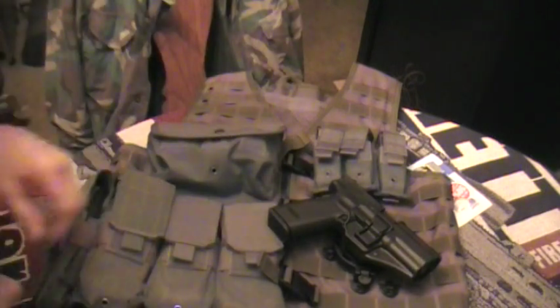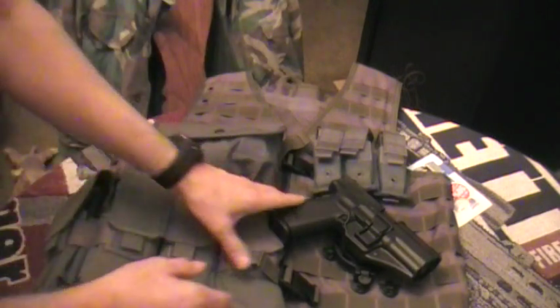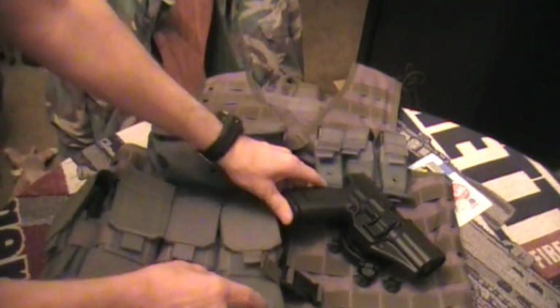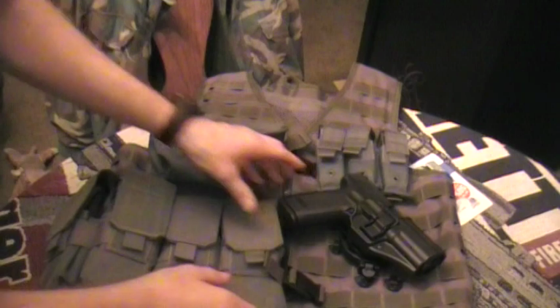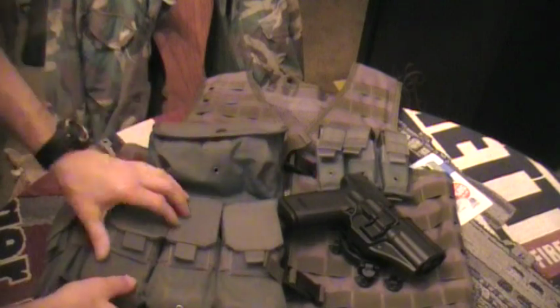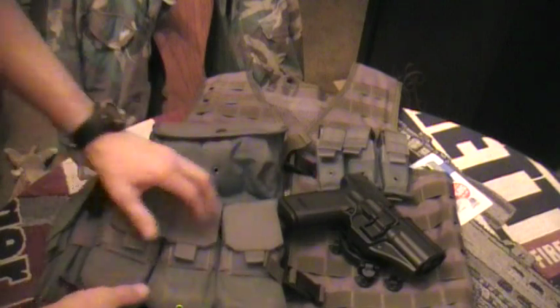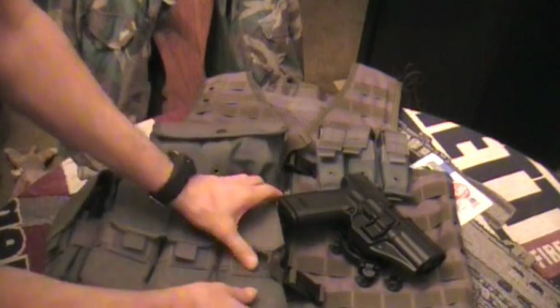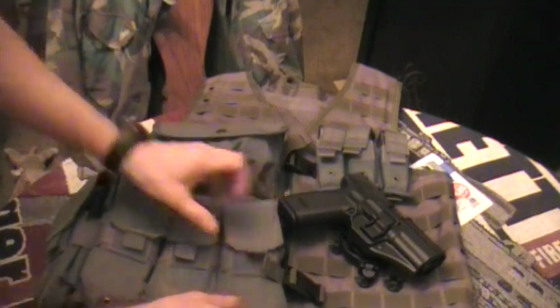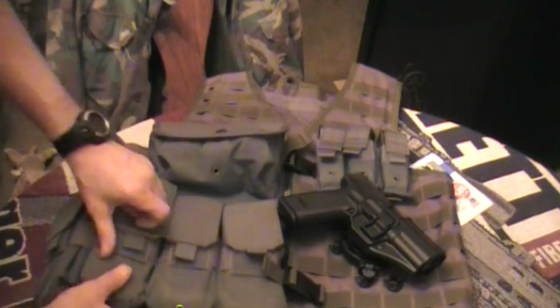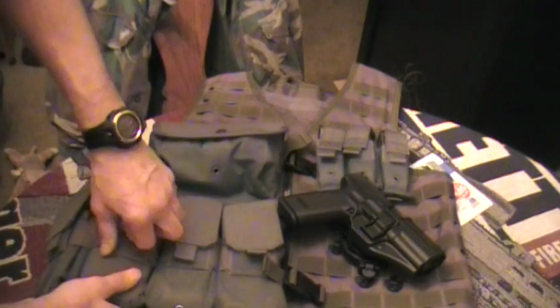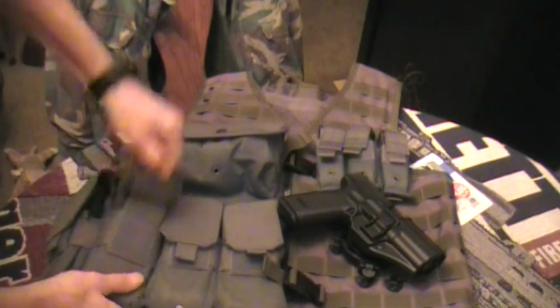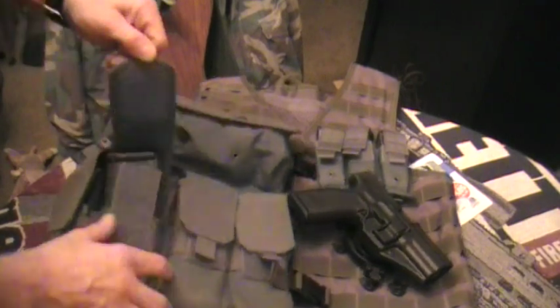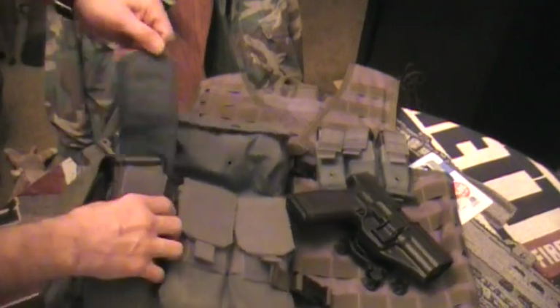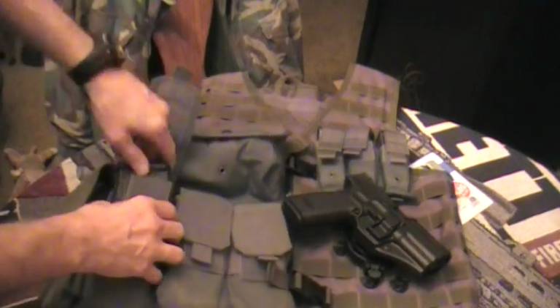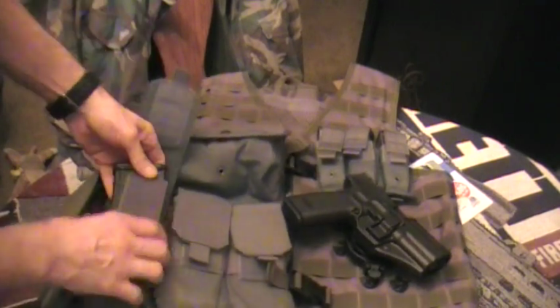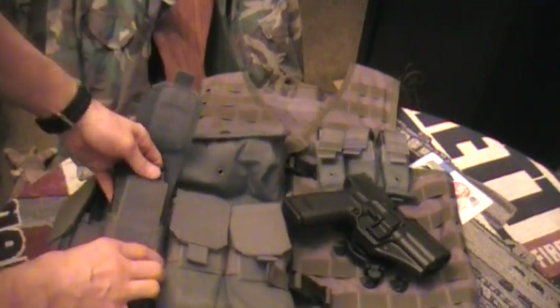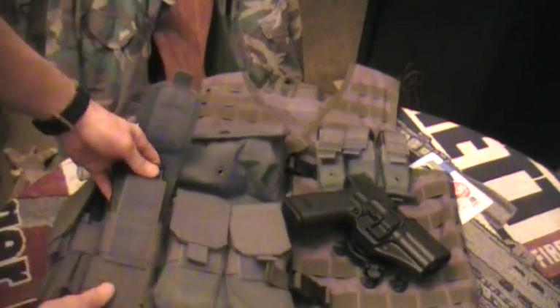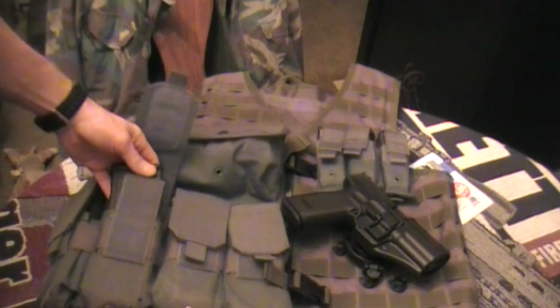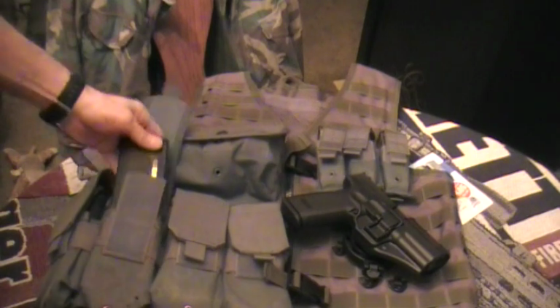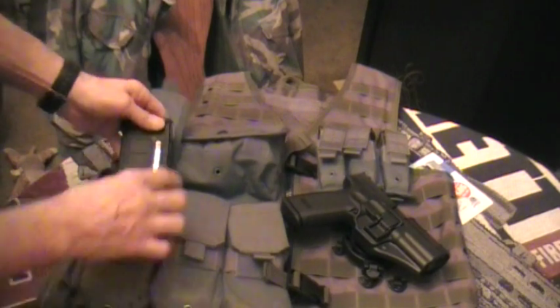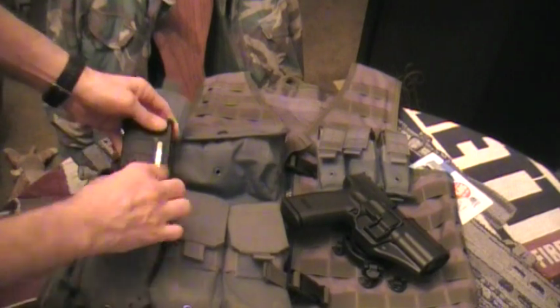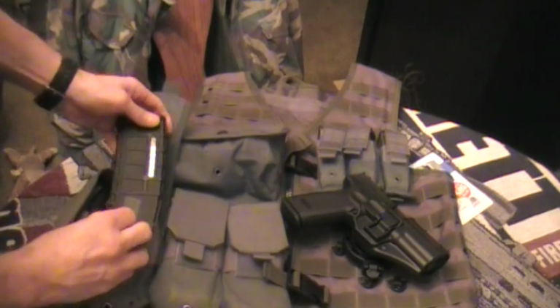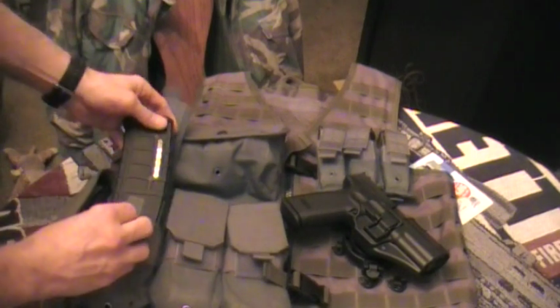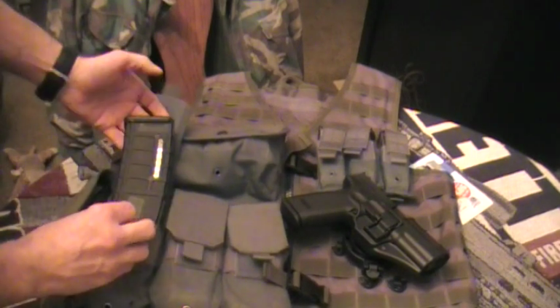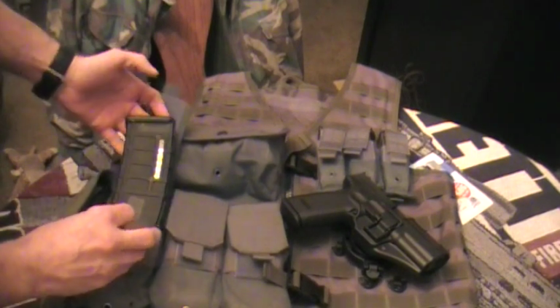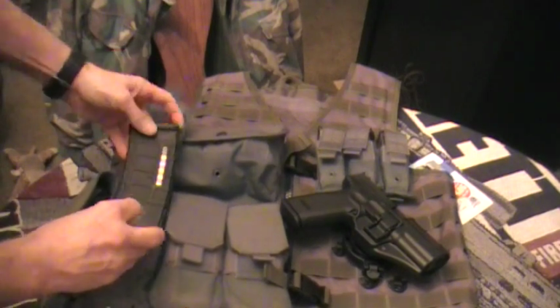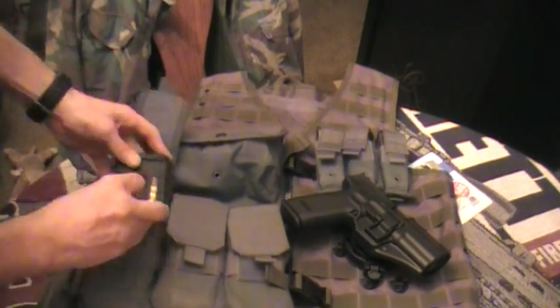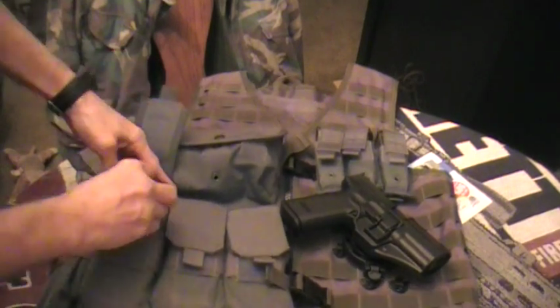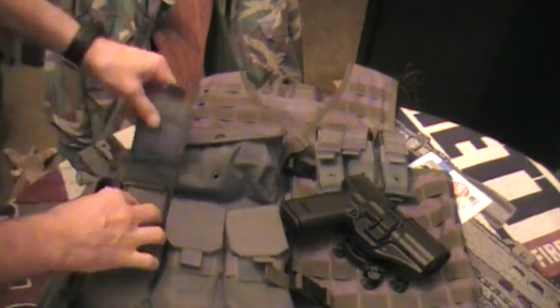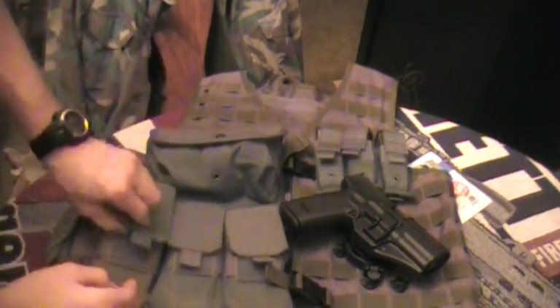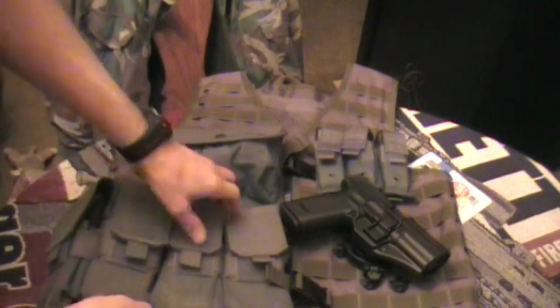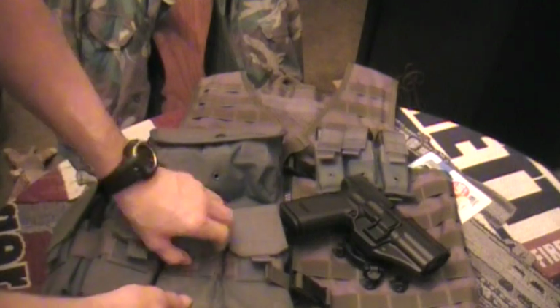Then I've got three single-stack AR-15 M4 pouches for my P-Mags. I've got loaded P-Mags in each one.